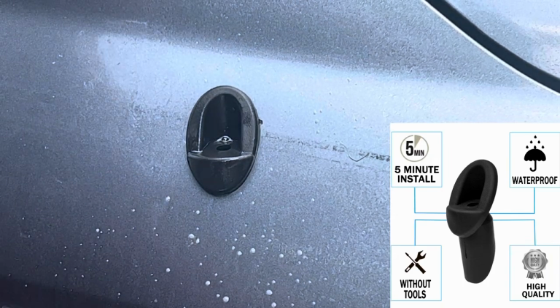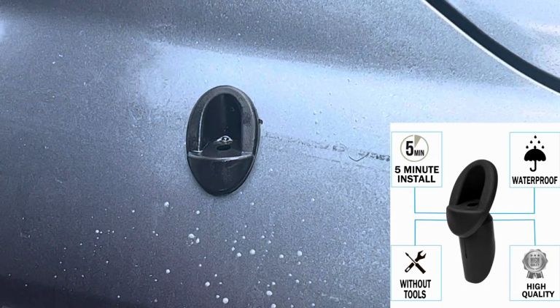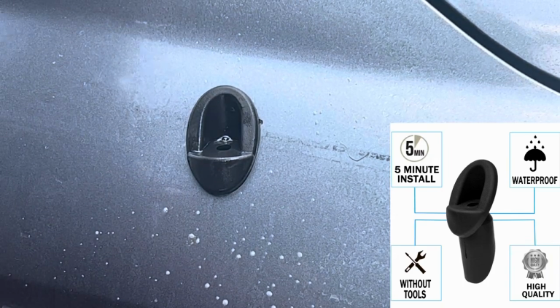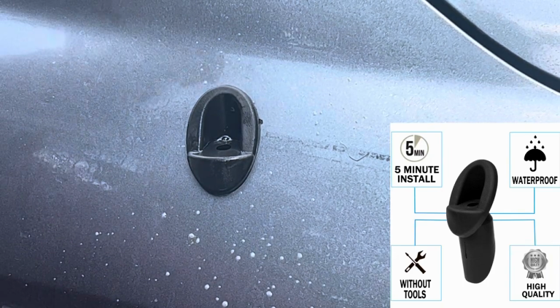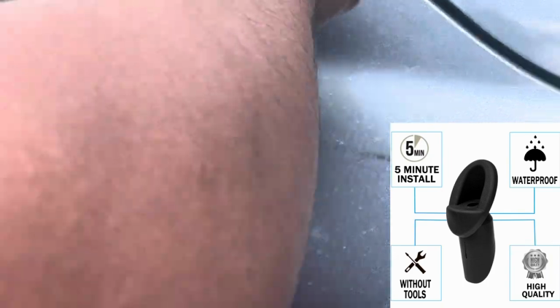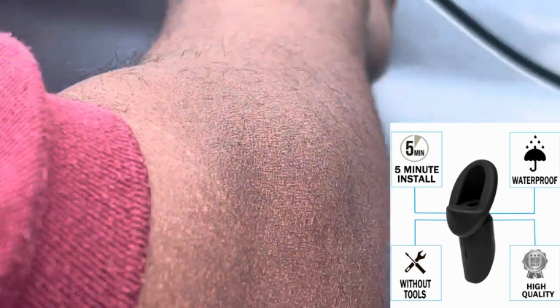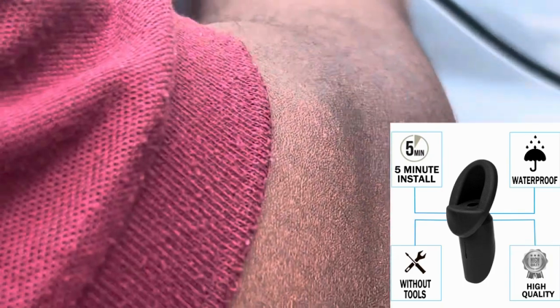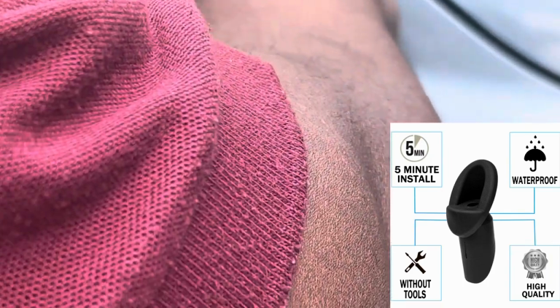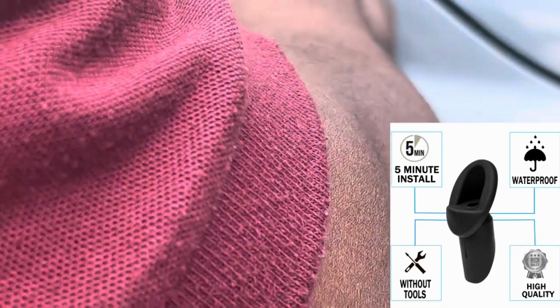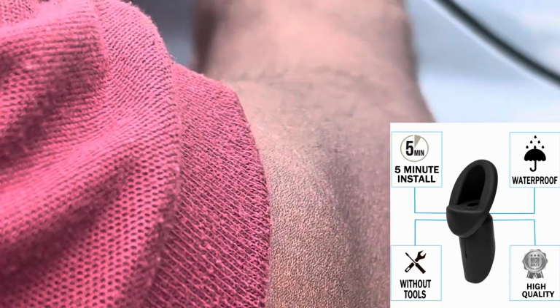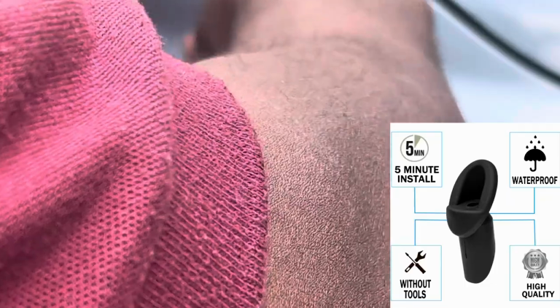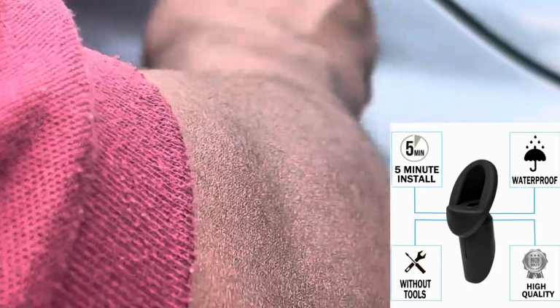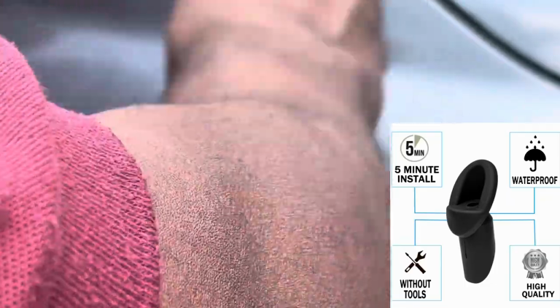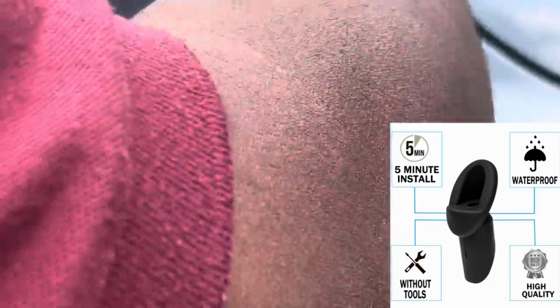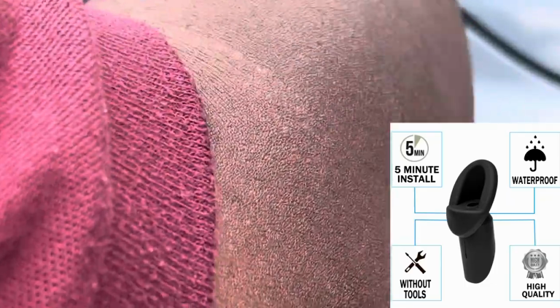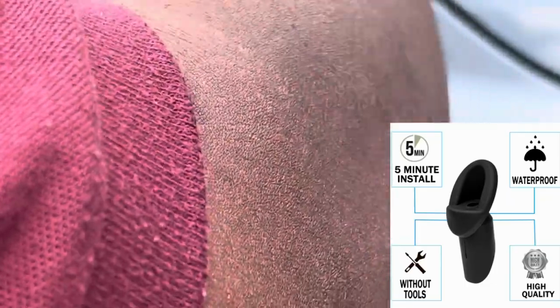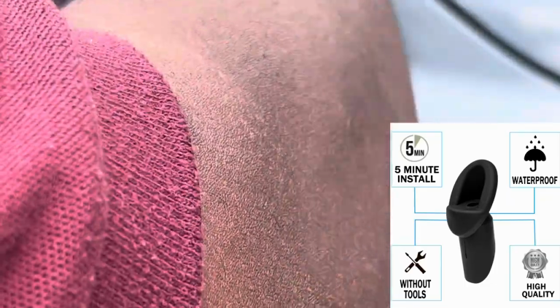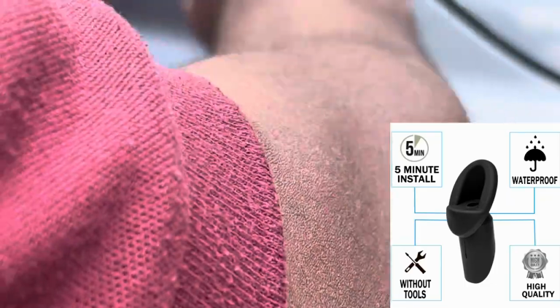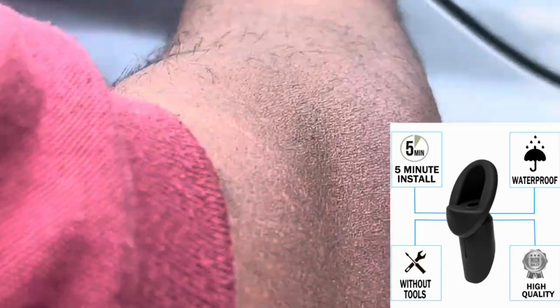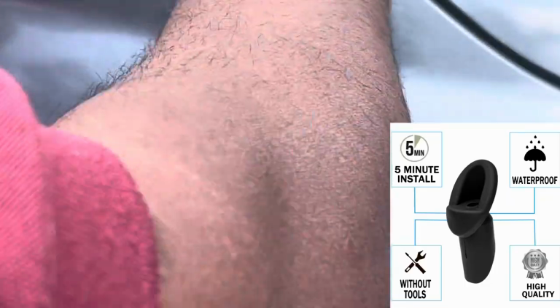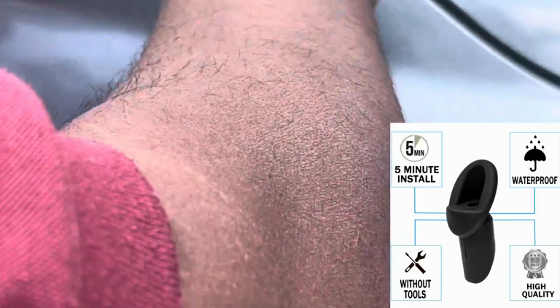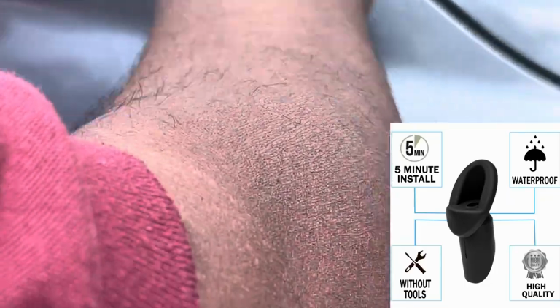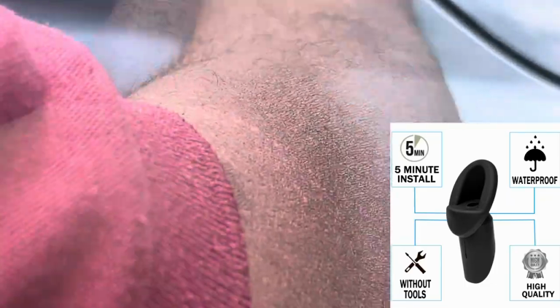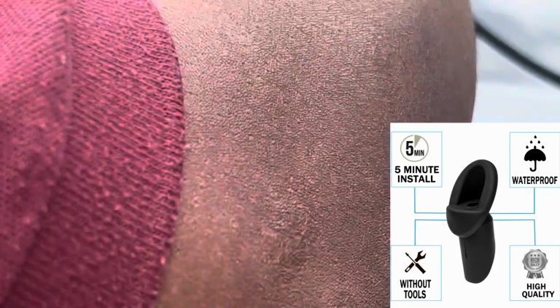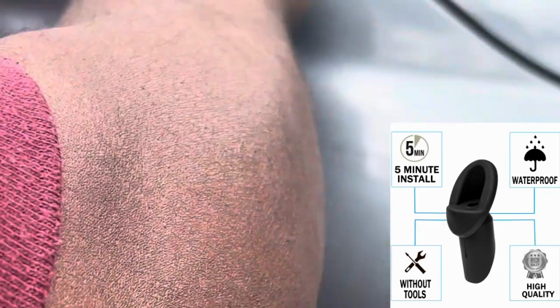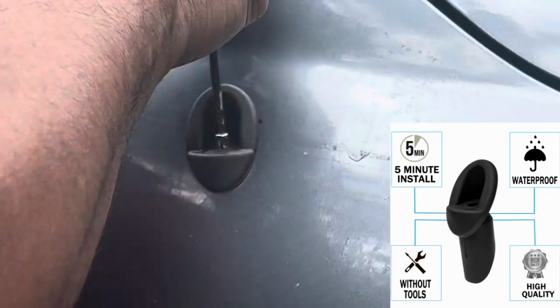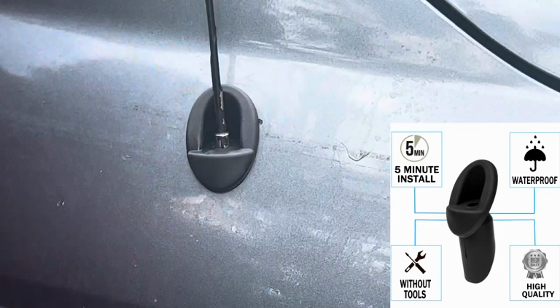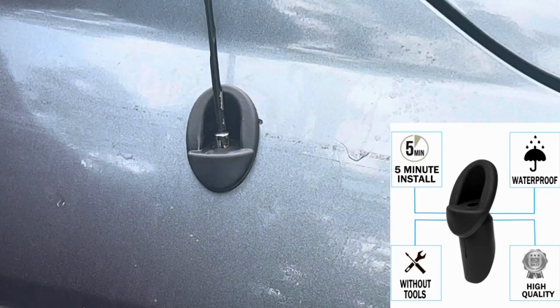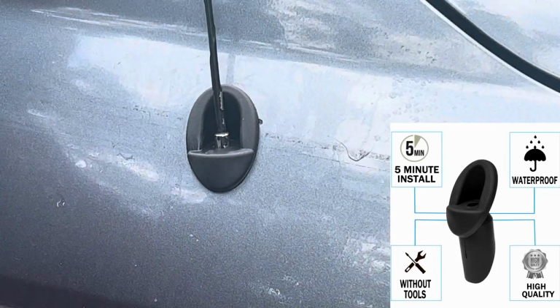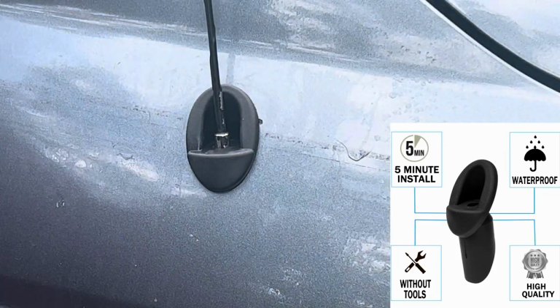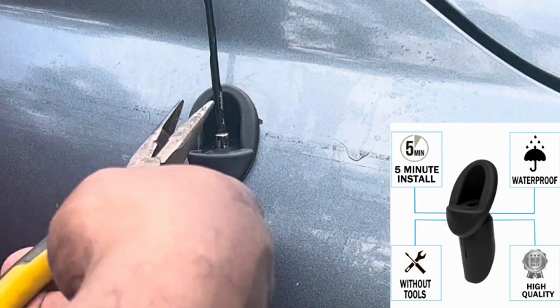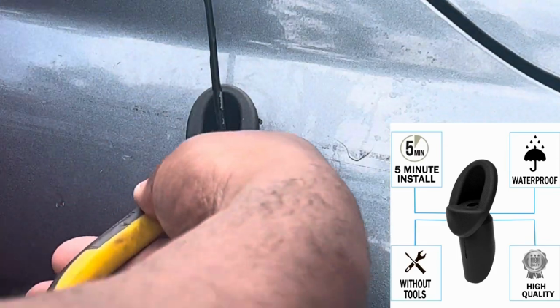Then you take your antenna, line it up, and screw it in. That's it. Just snug it down.